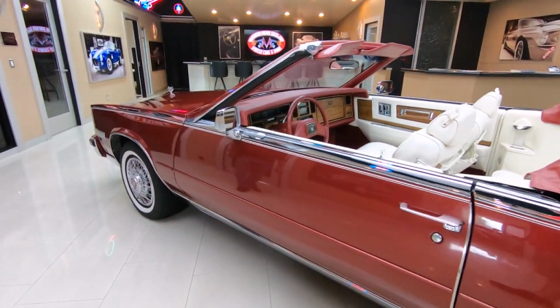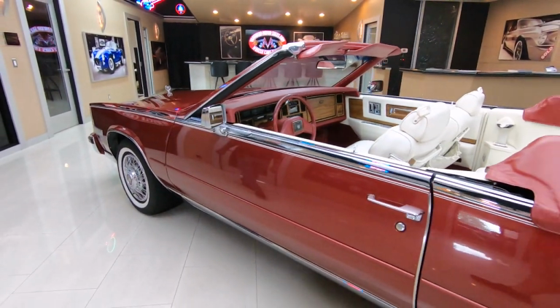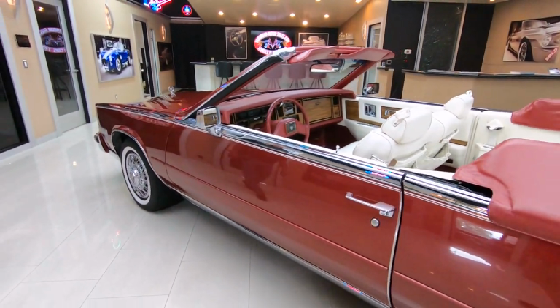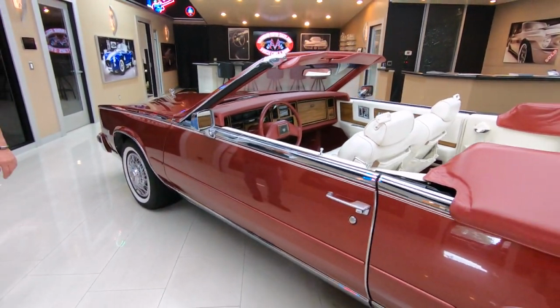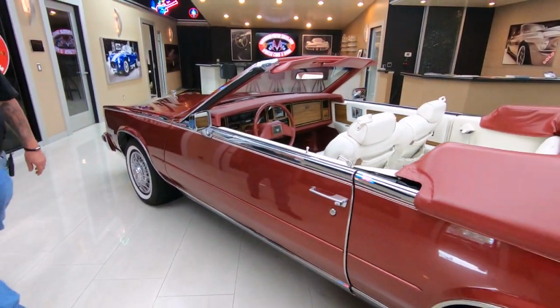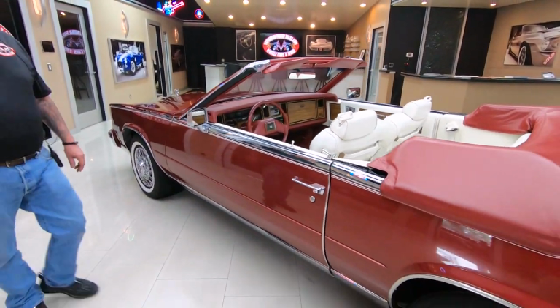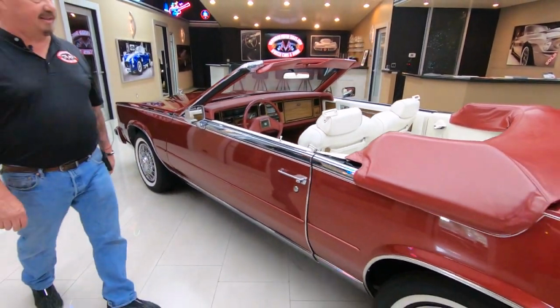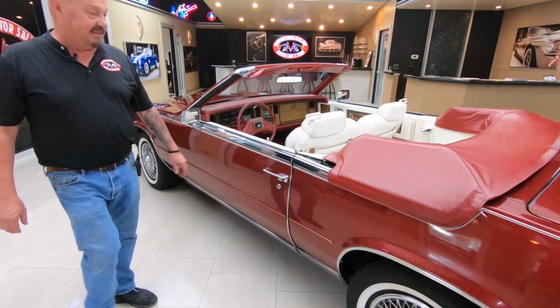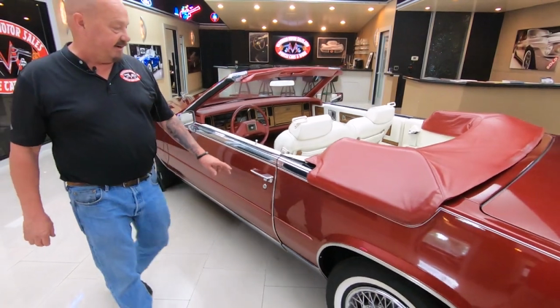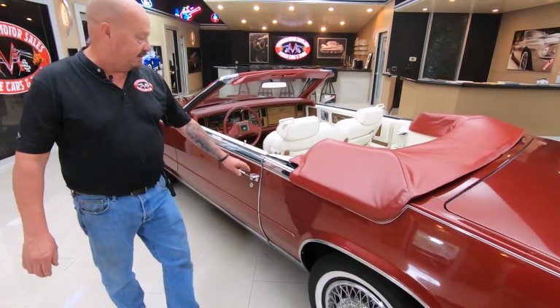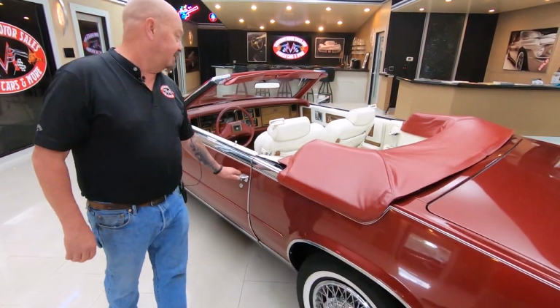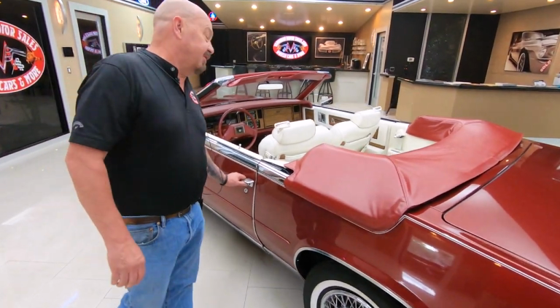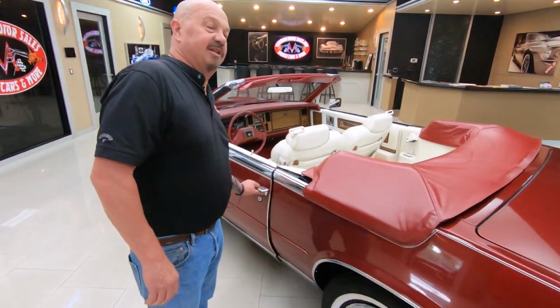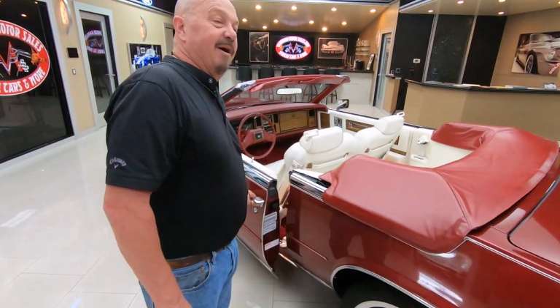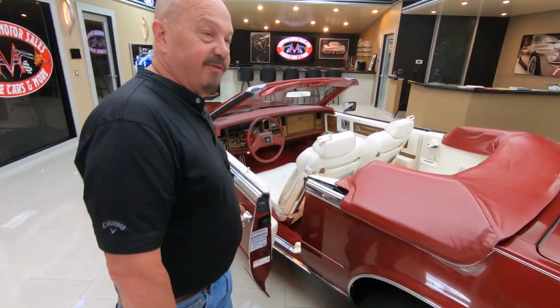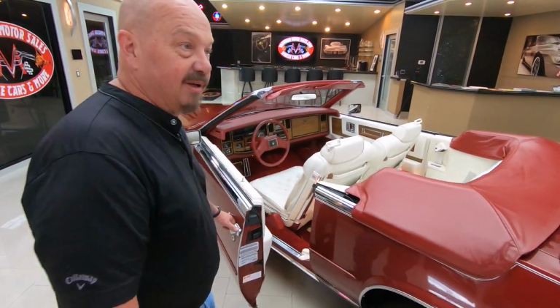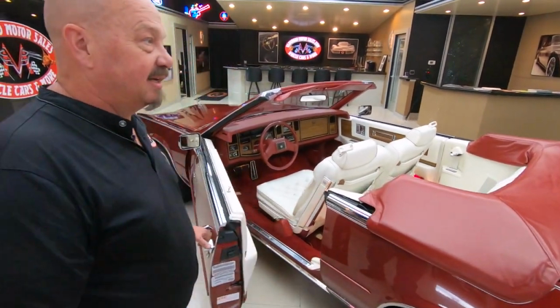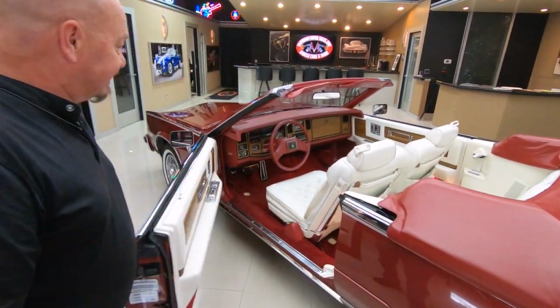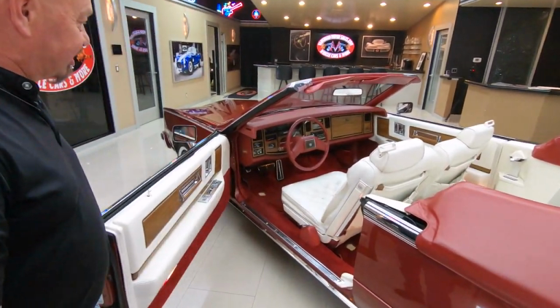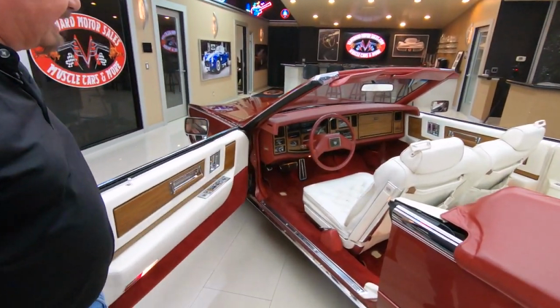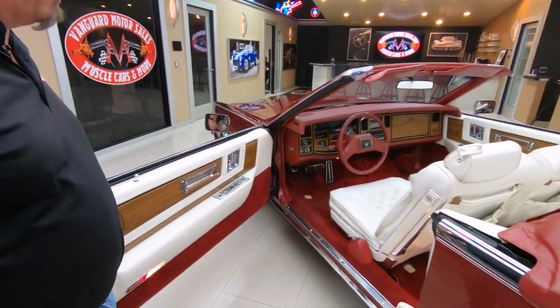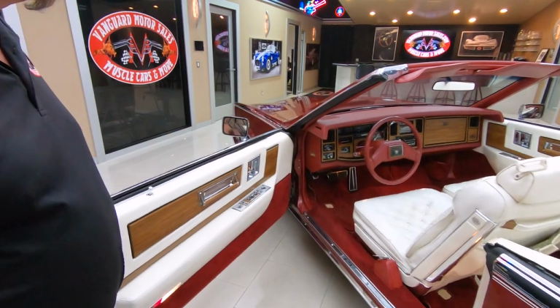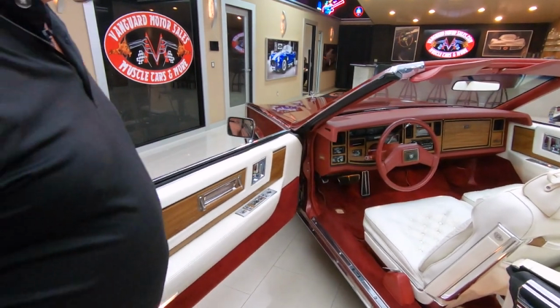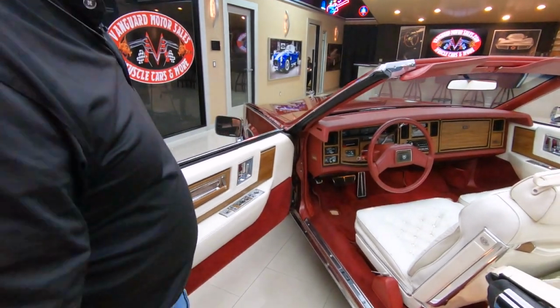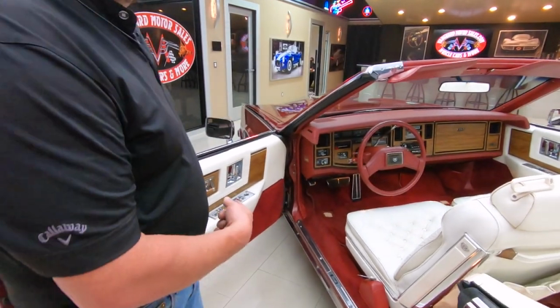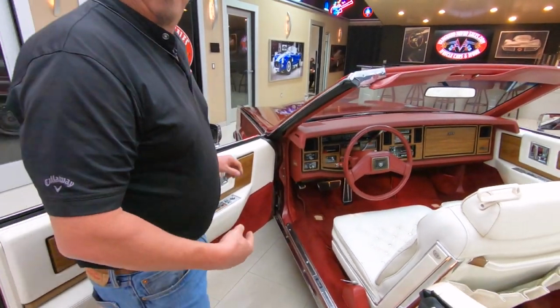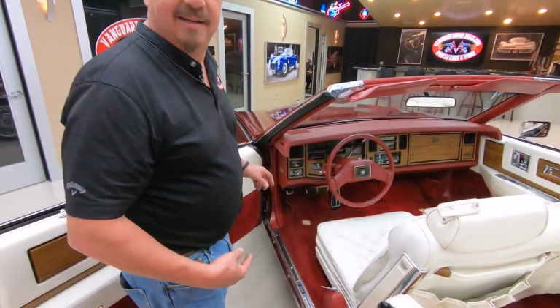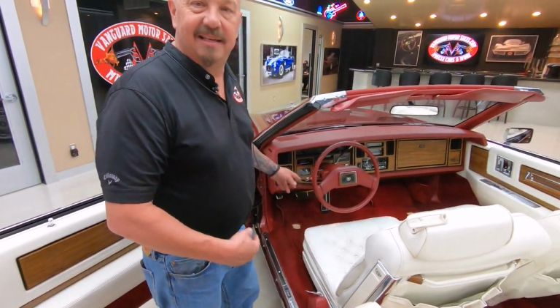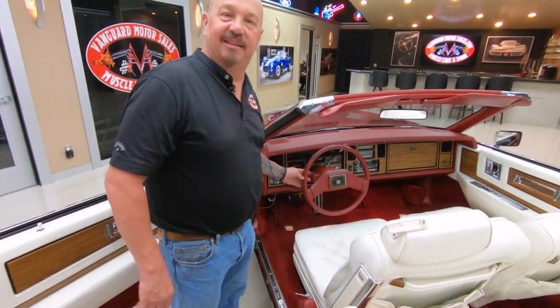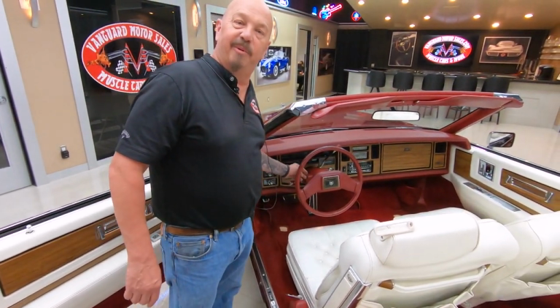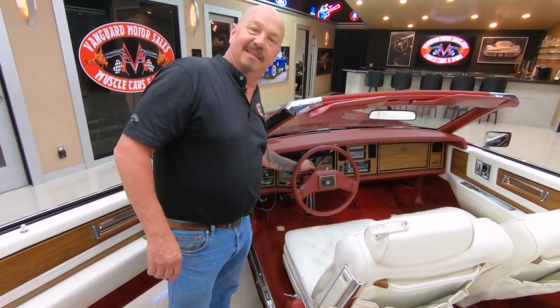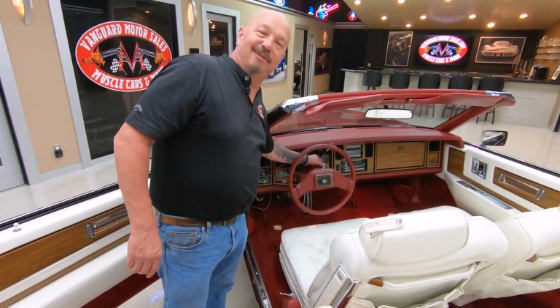Of course, it's got wide whites on it. And look at this interior — you want to talk about comfortable? This is just like the couch. I love the dinger, sounds like the doorbell at the house.